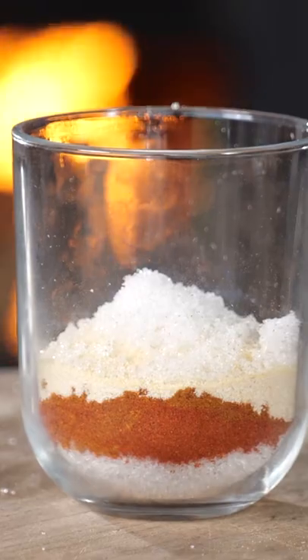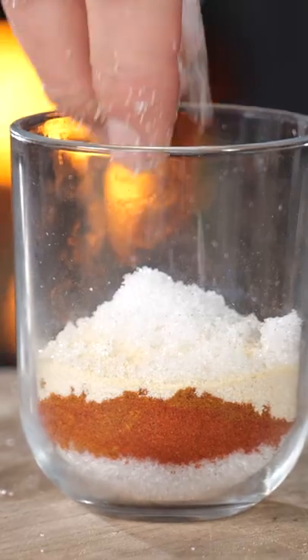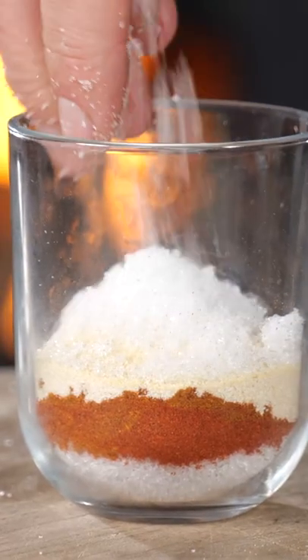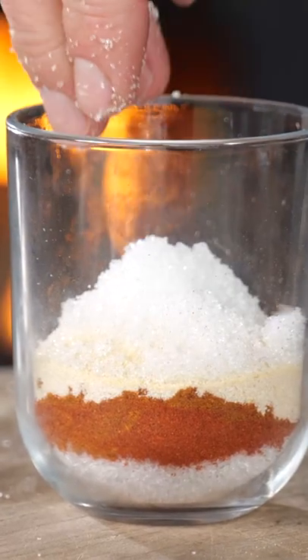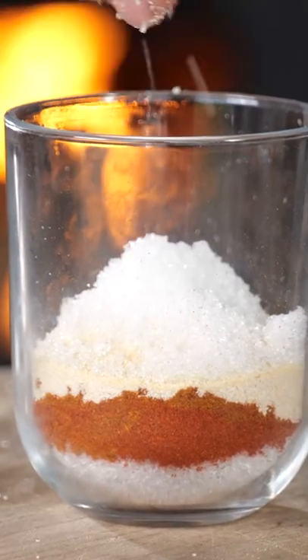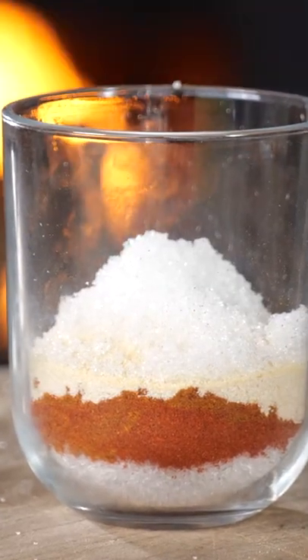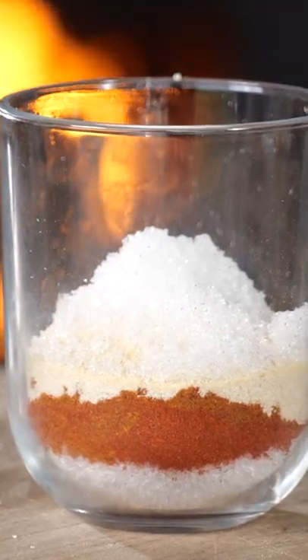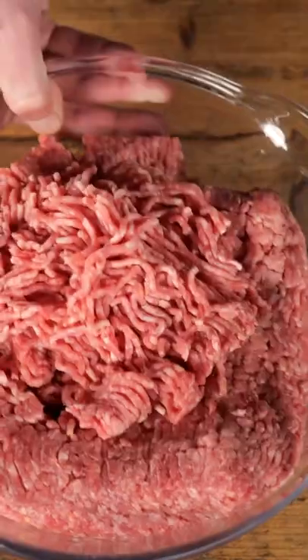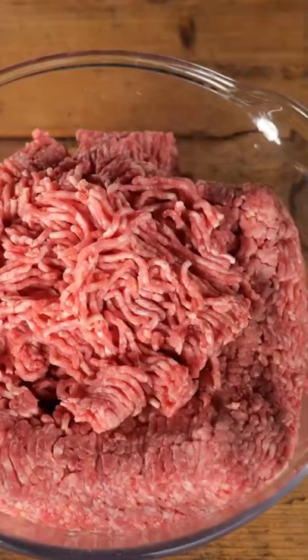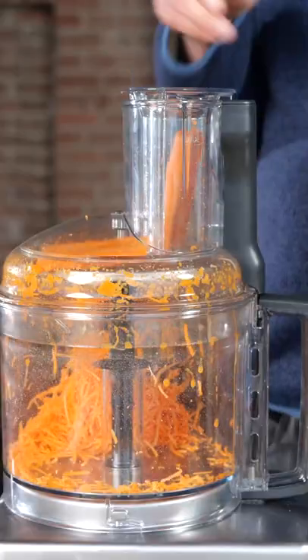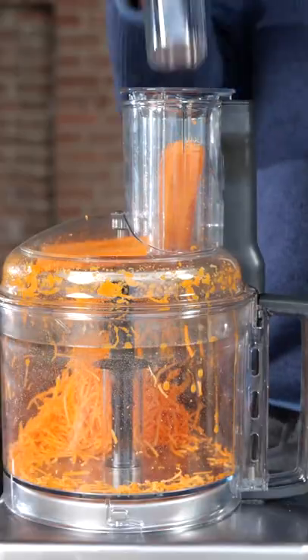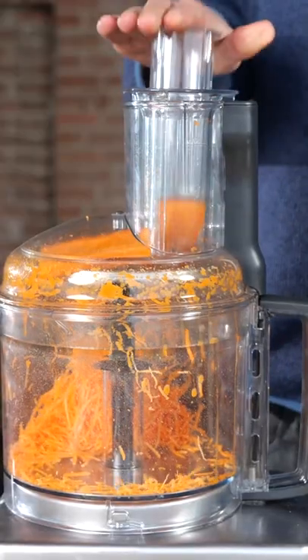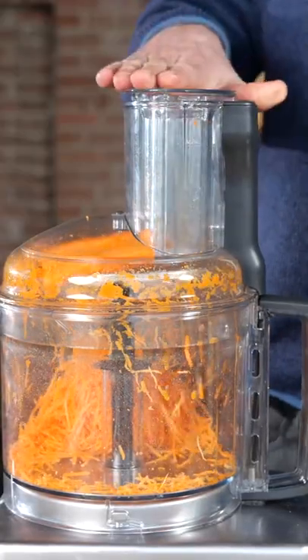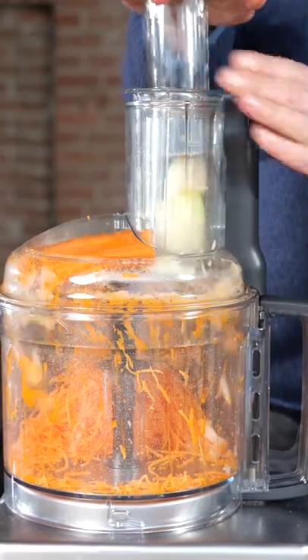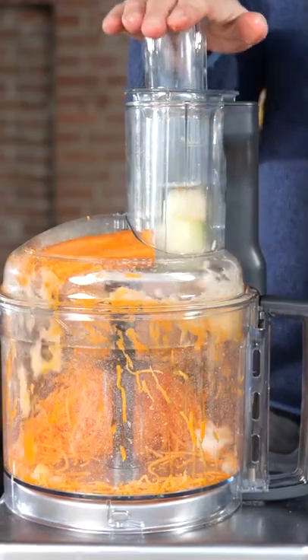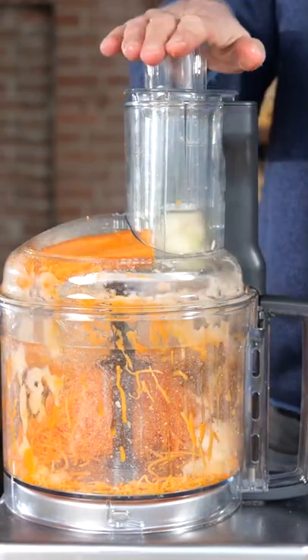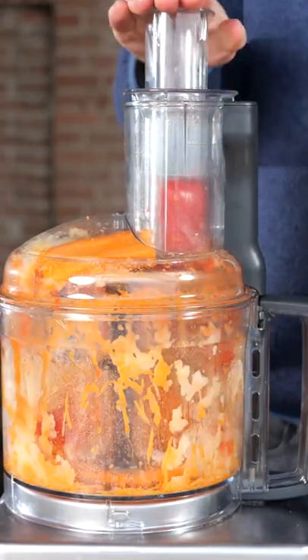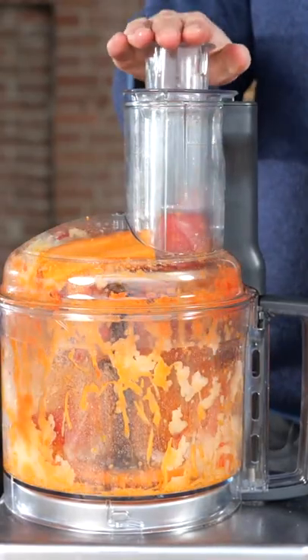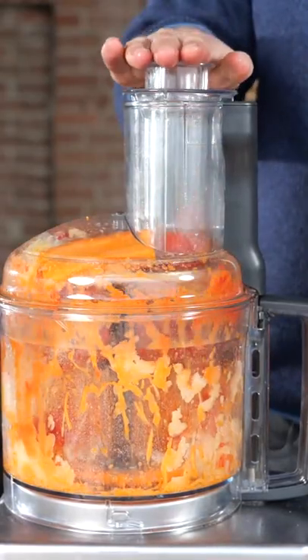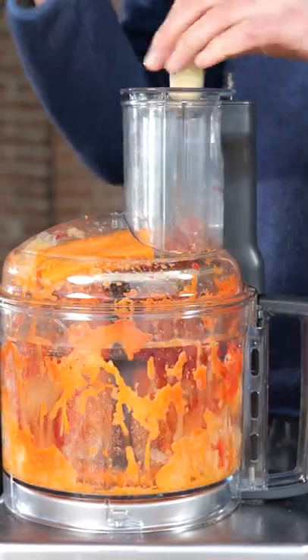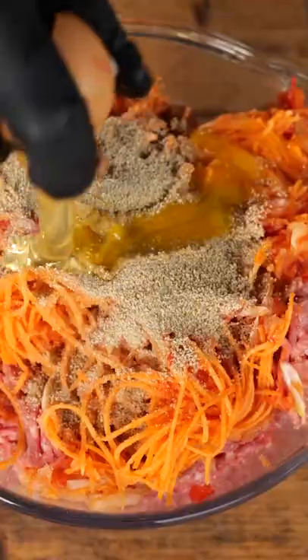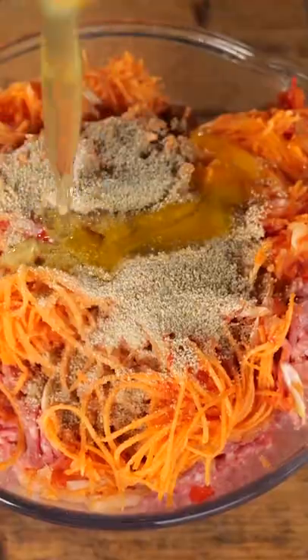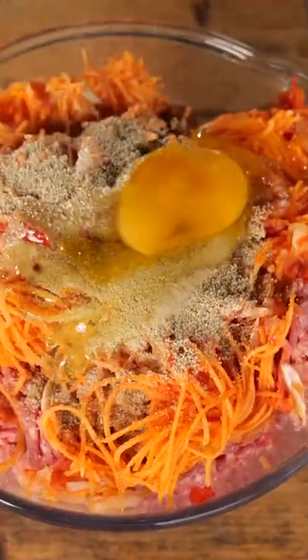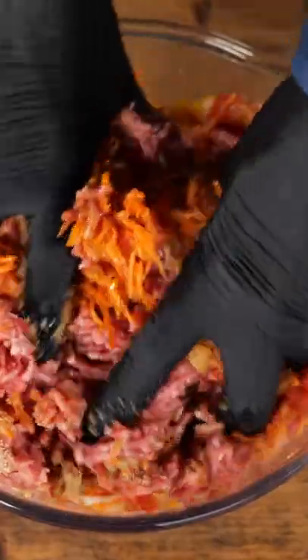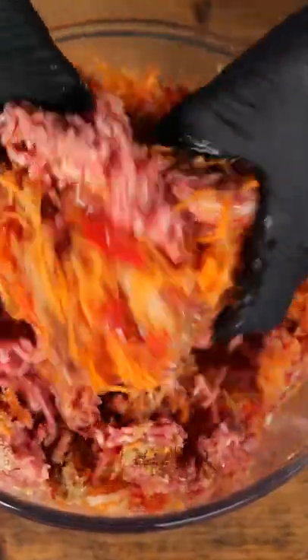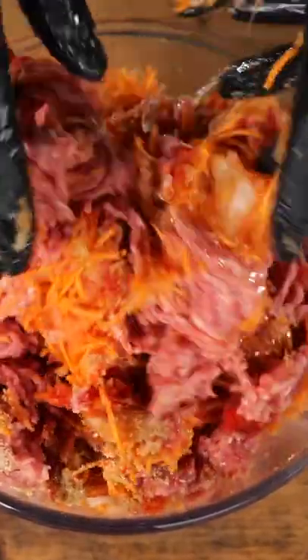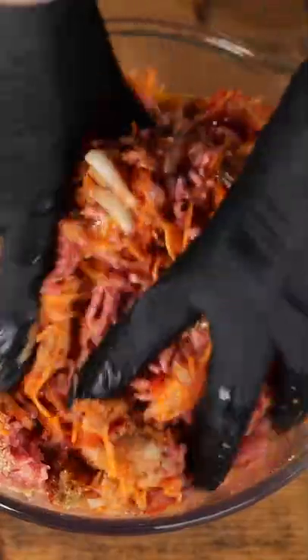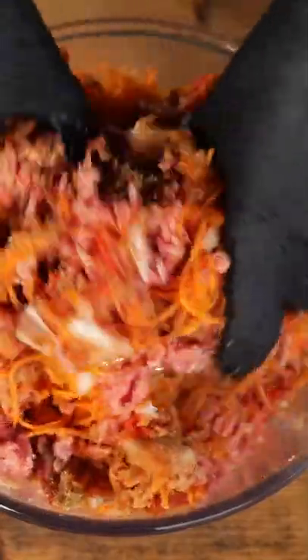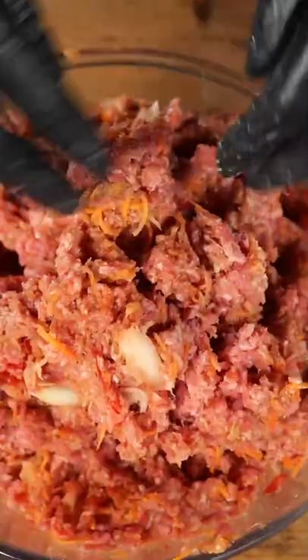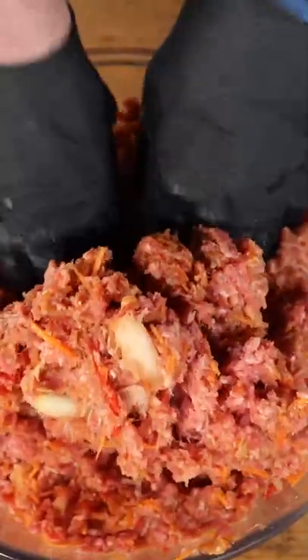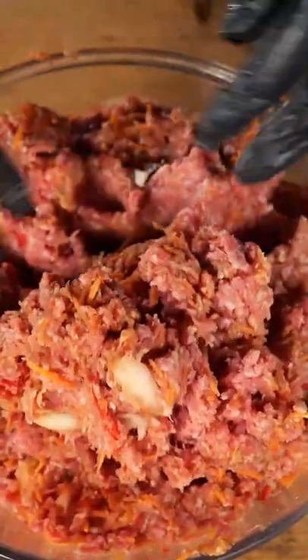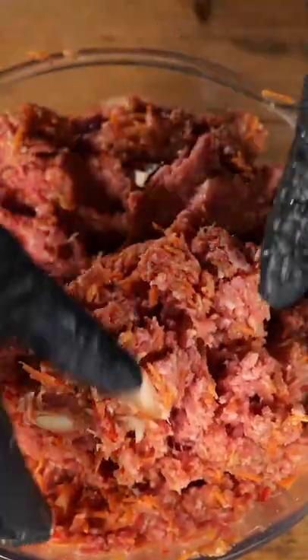Then I'm gonna make a stuffing — grind down a carrot, an onion, a bell pepper, and some garlic. Mix that in with two kilograms of minced meat, some bread crumbs, two eggs, and of course the barbecue rub.